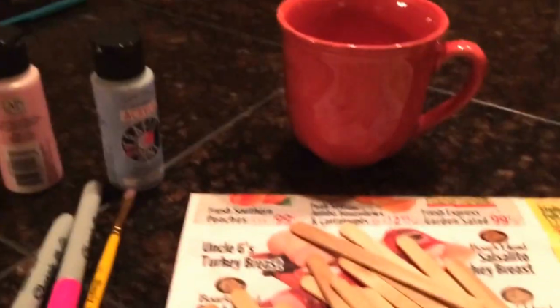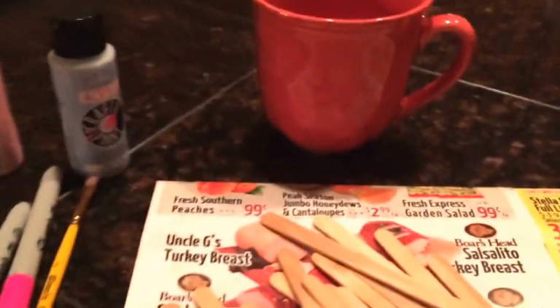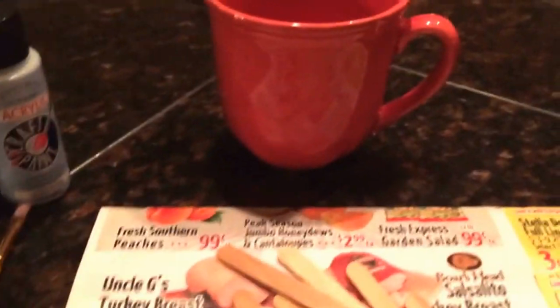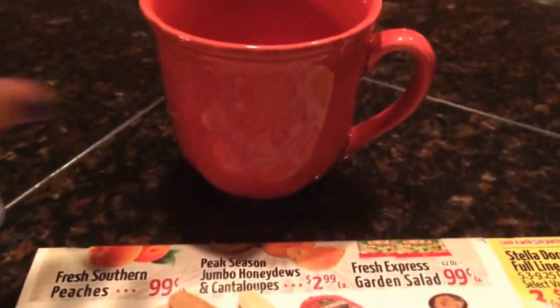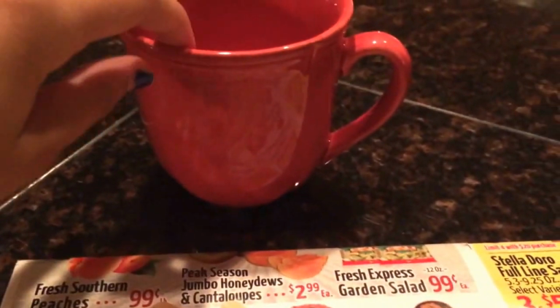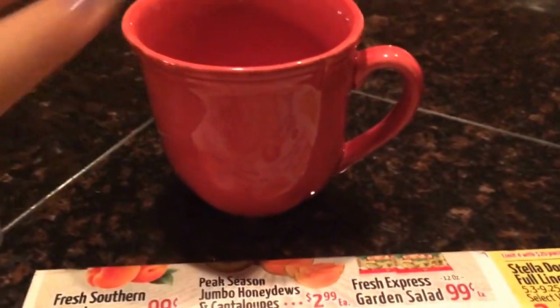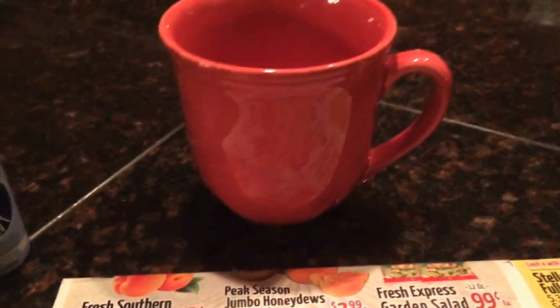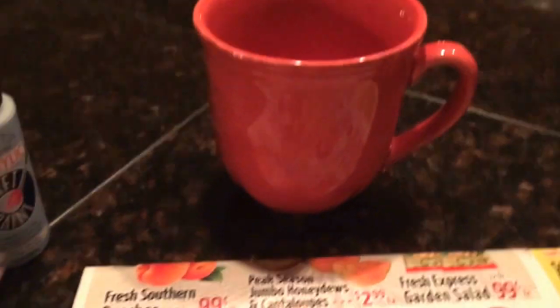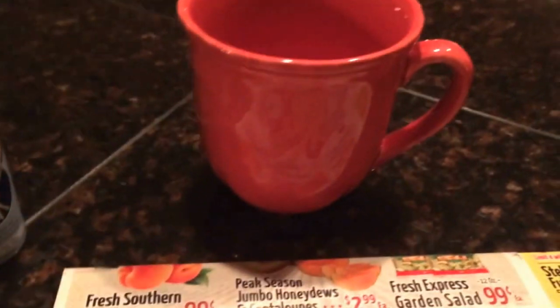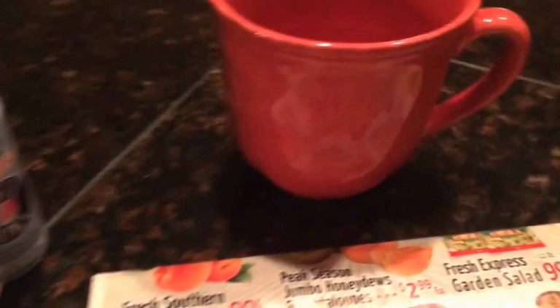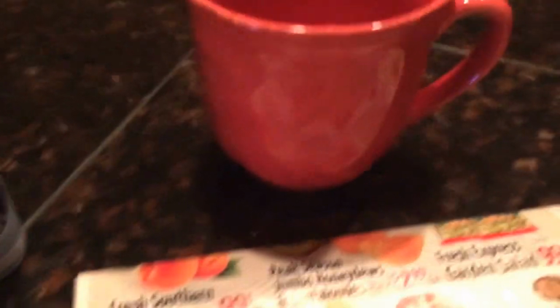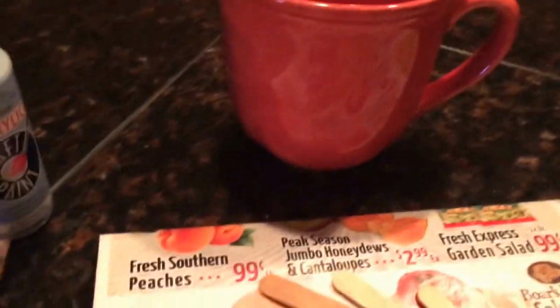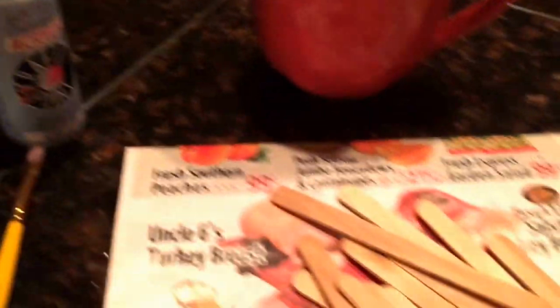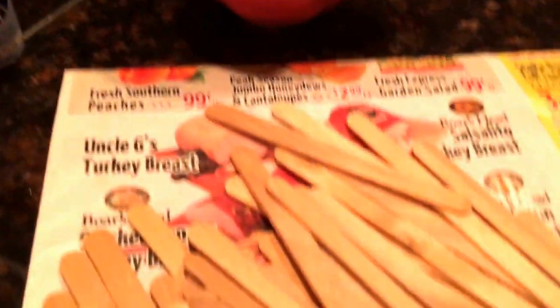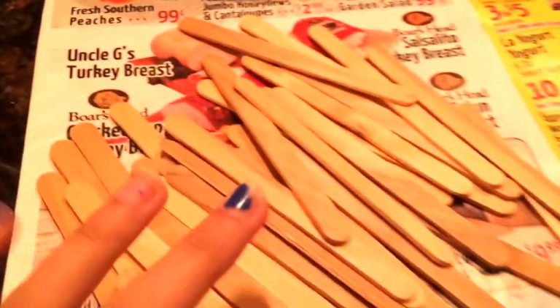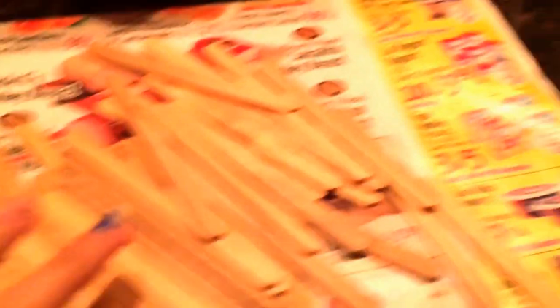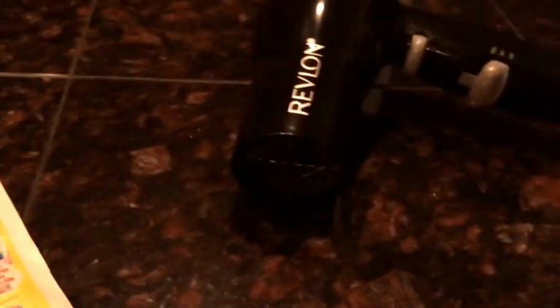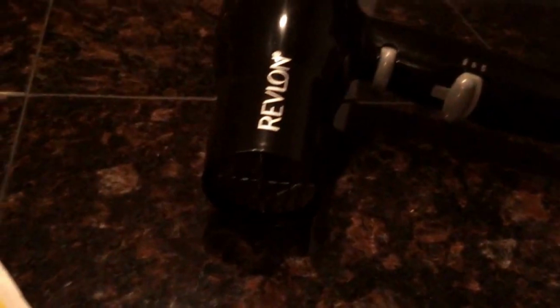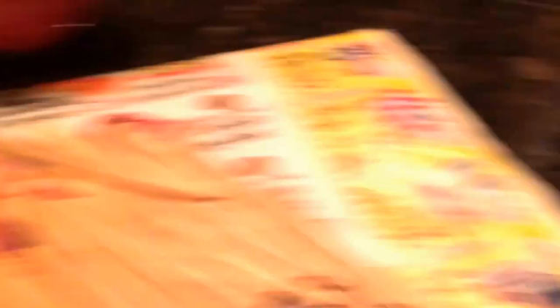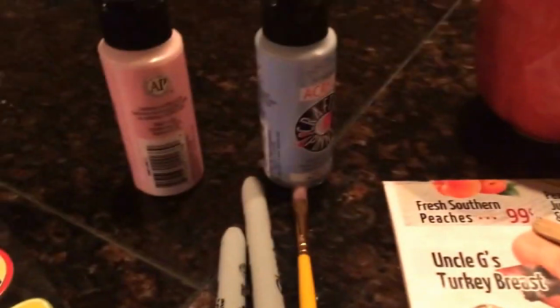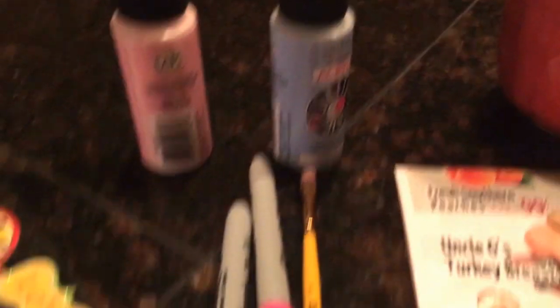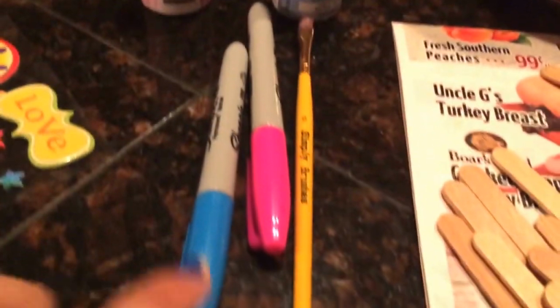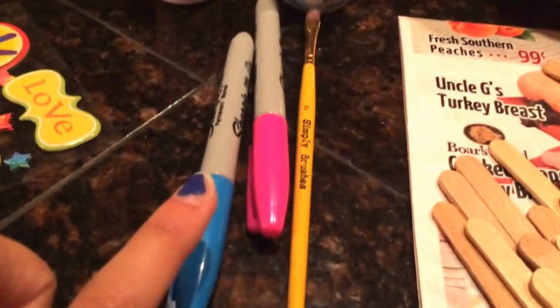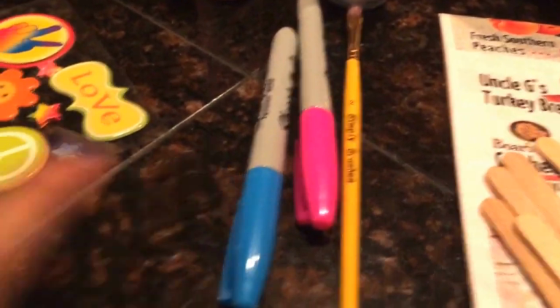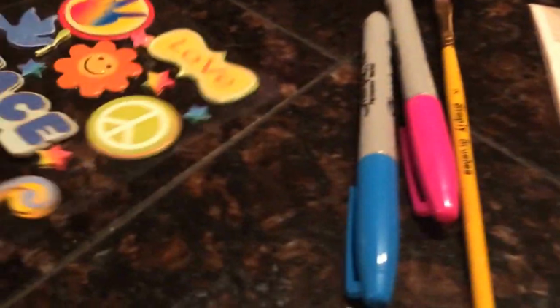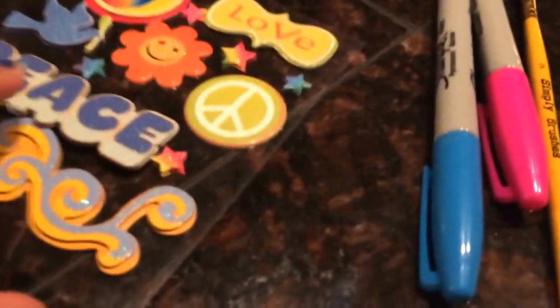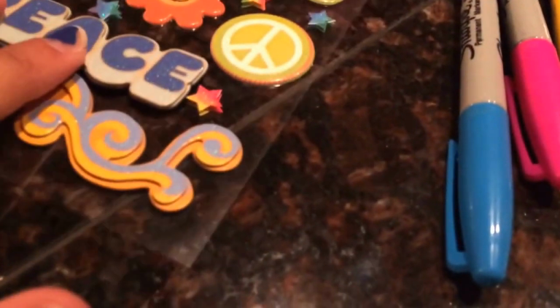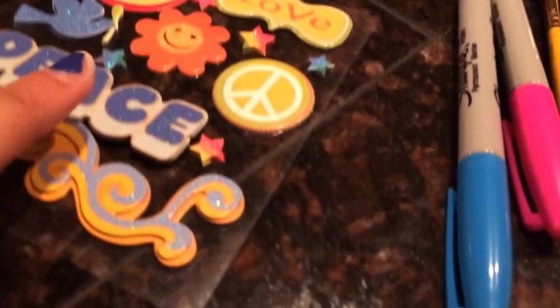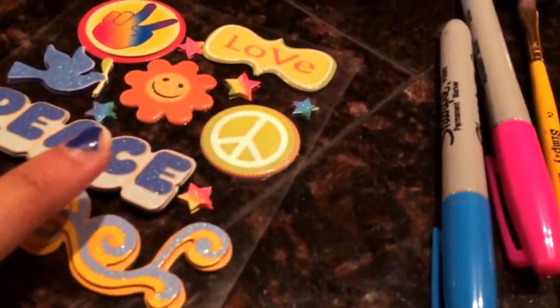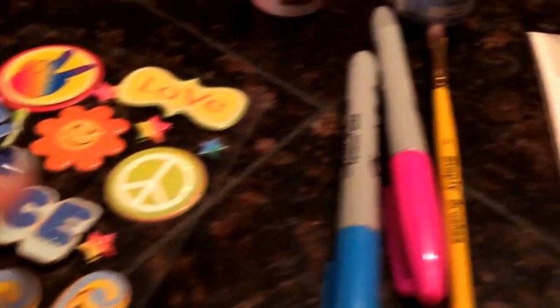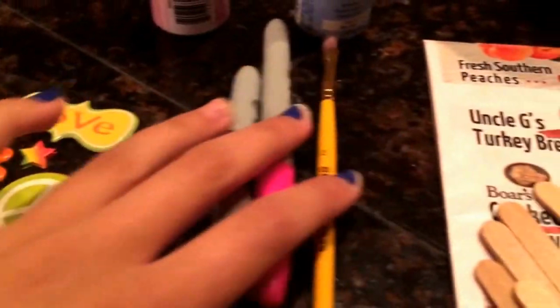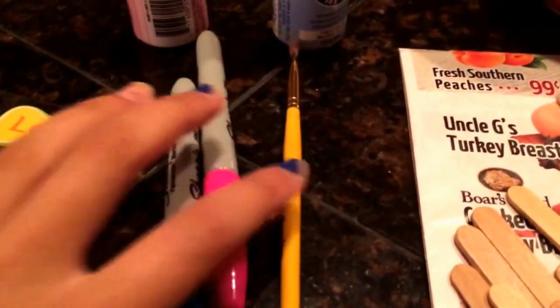What that is, is you're going to have a coffee mug or a tea mug or something, and you're going to need a popsicle stick, a hair dryer, two colors of paint, two different colors of Sharpies, 3D stickers which are optional, and a paint brush.